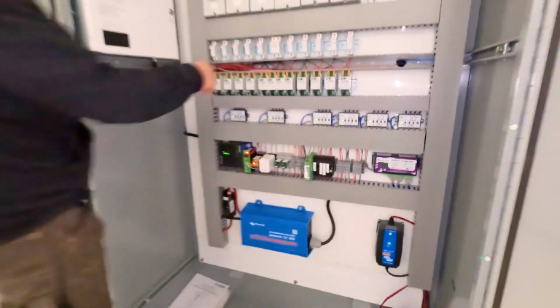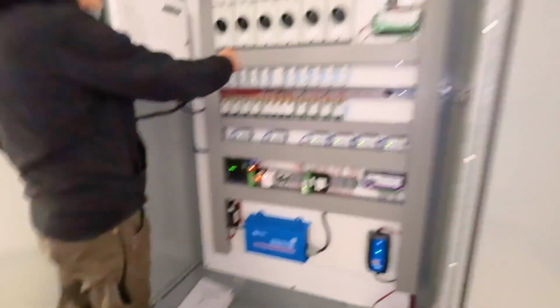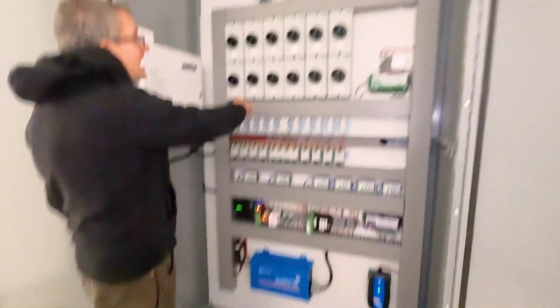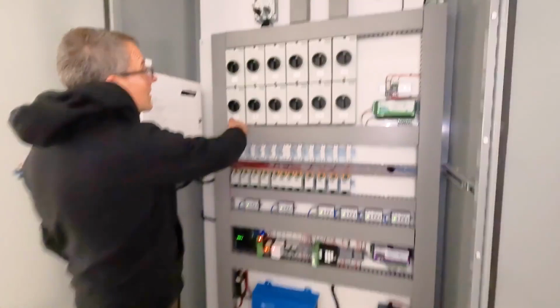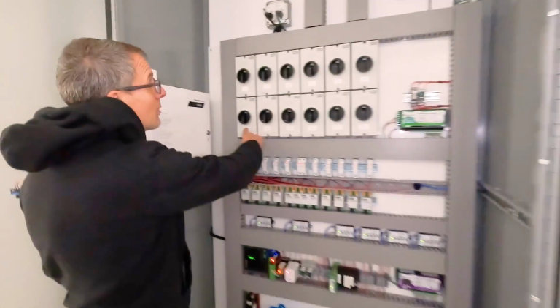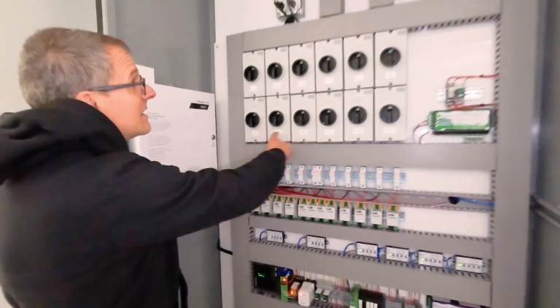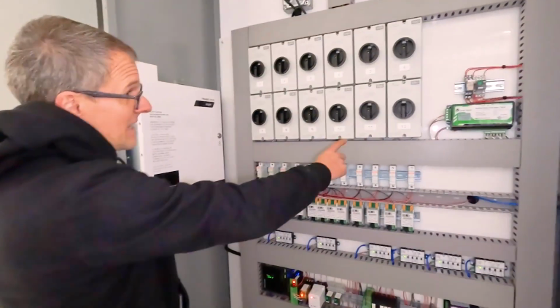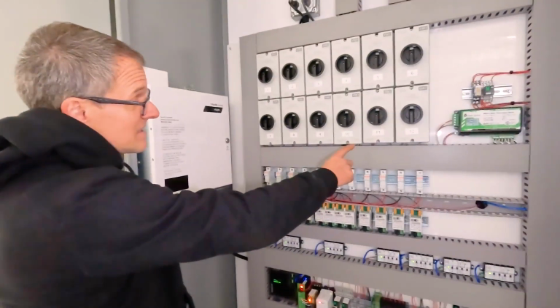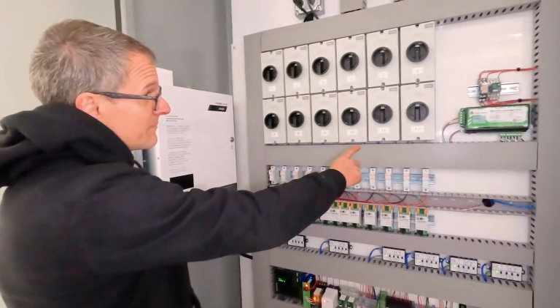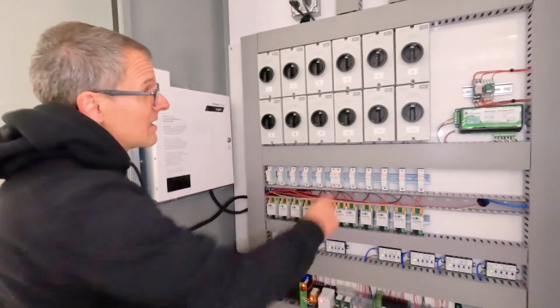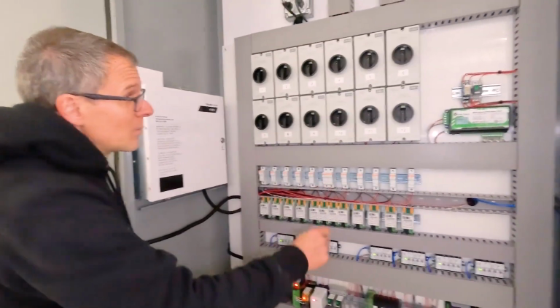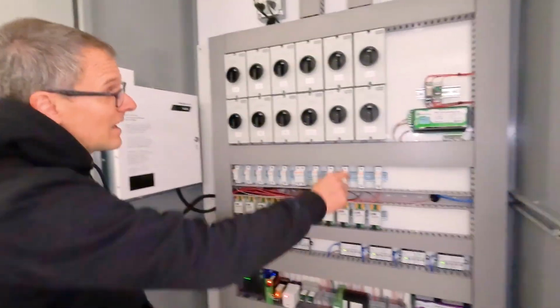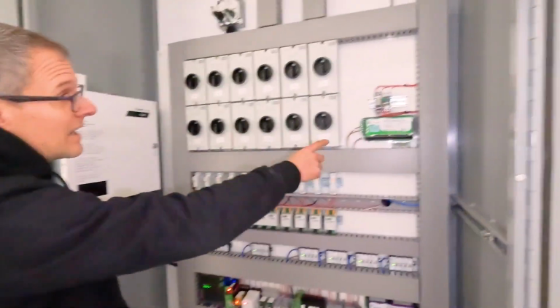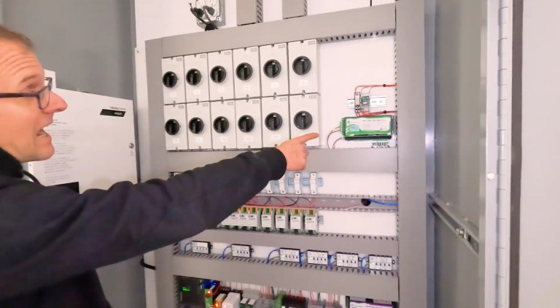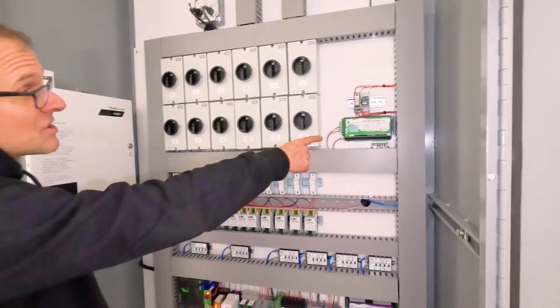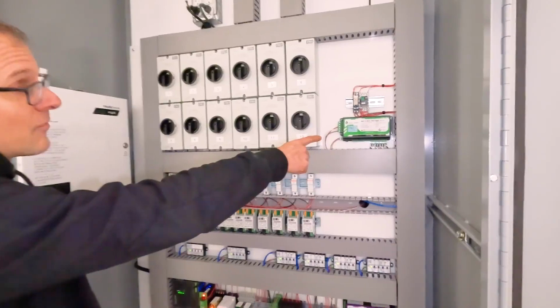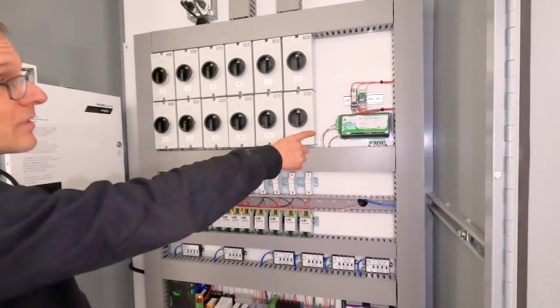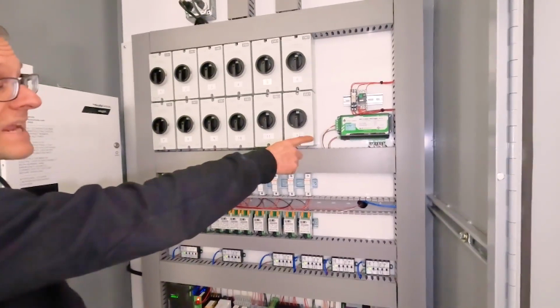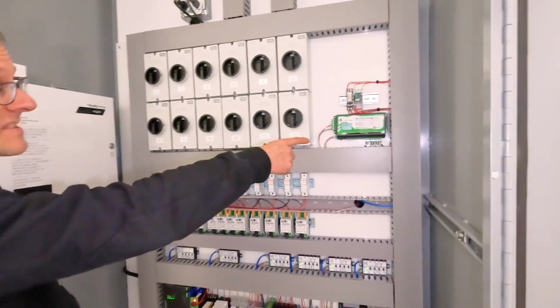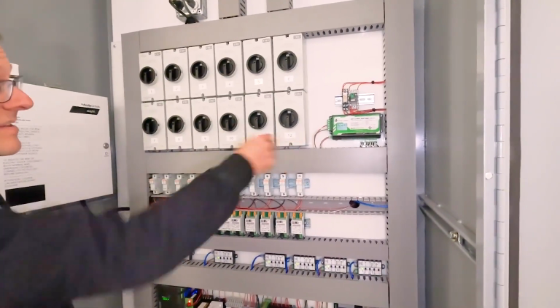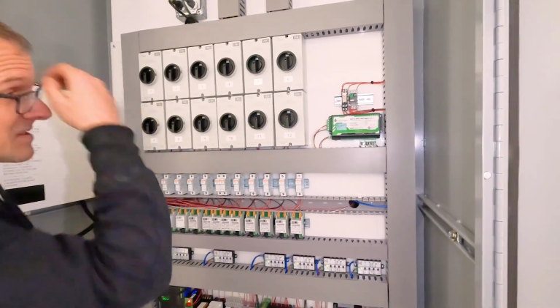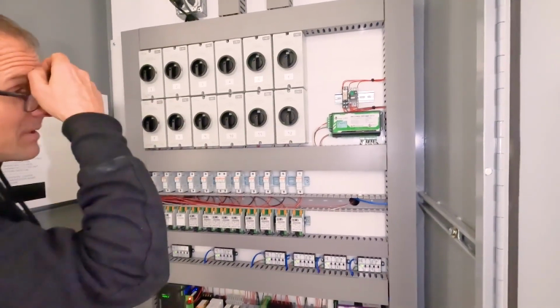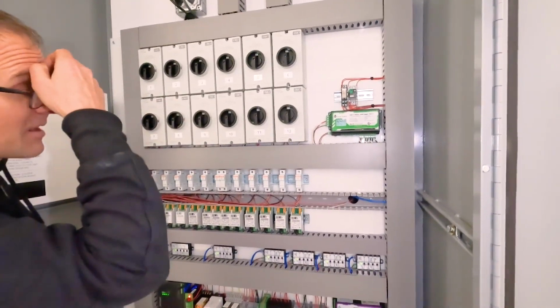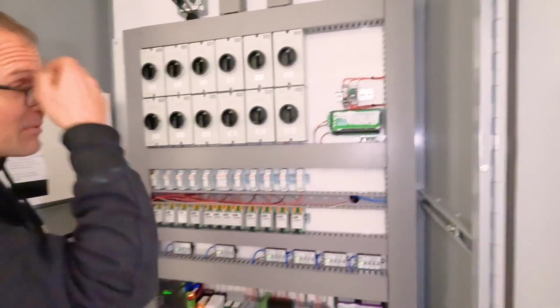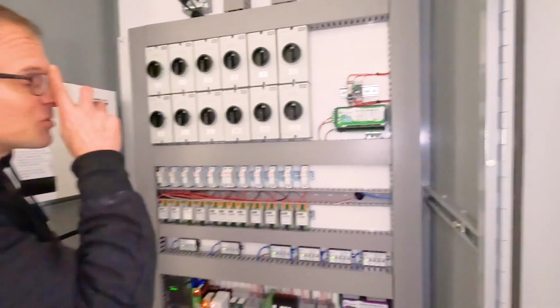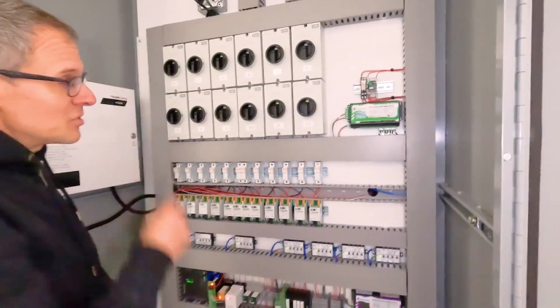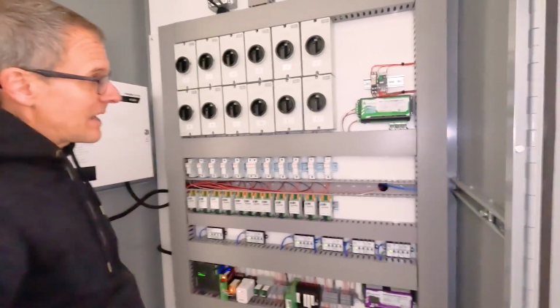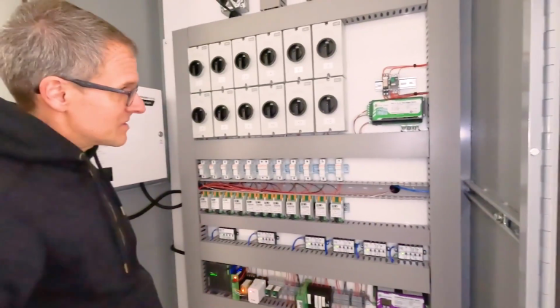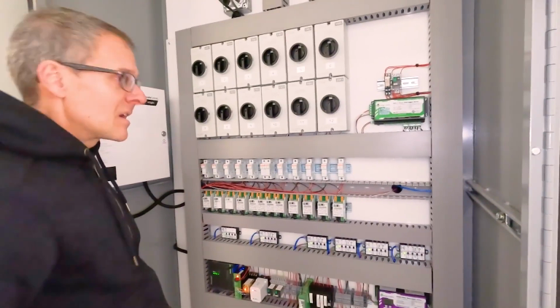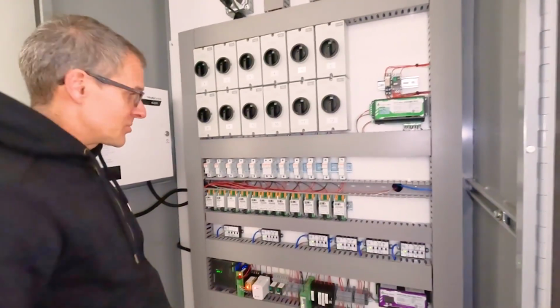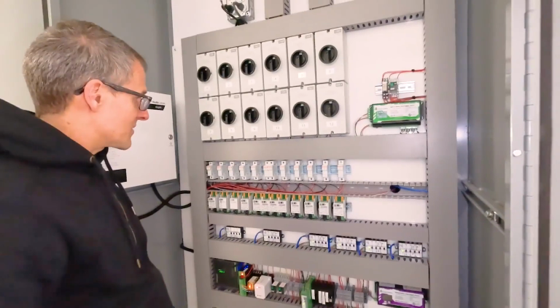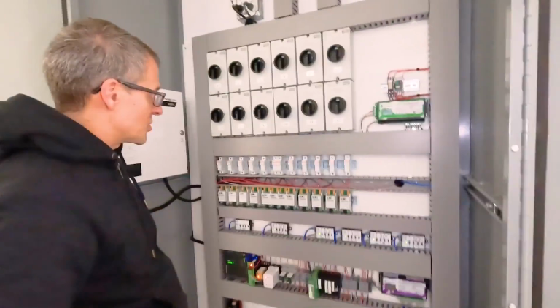Up here we've got the array disconnects. We've got an E-gauge for the AC side of this system. We've got two generators and a couple of transfer switches.